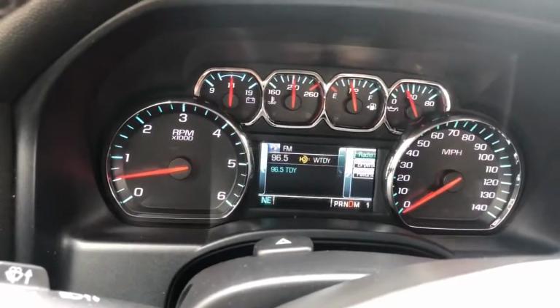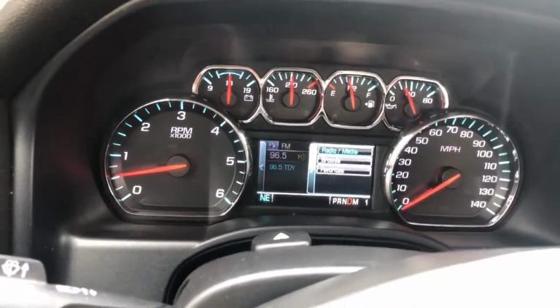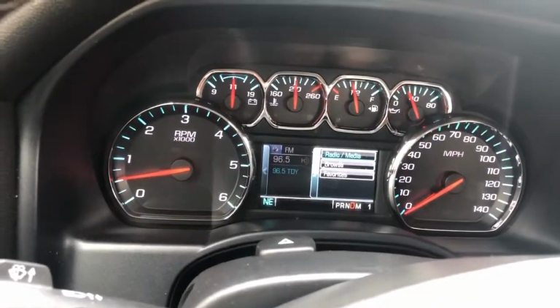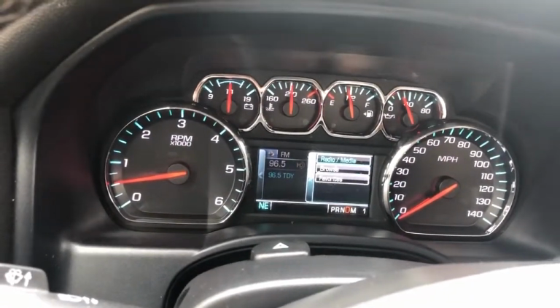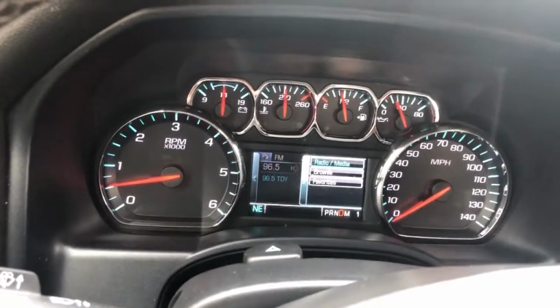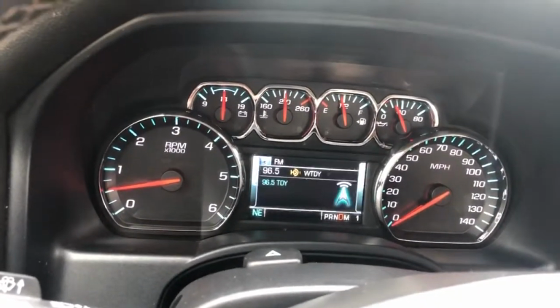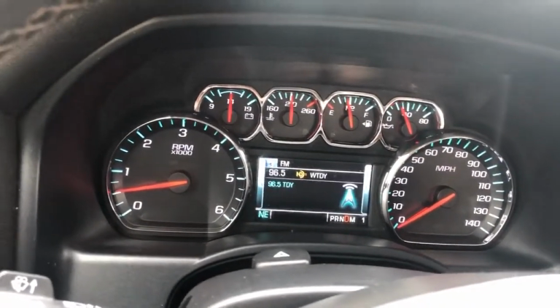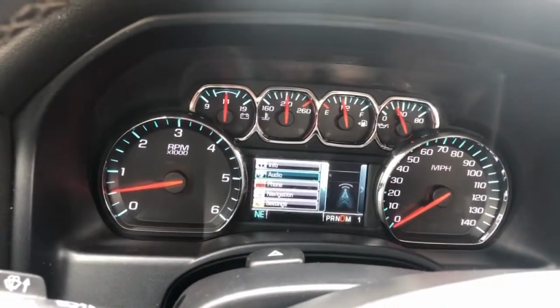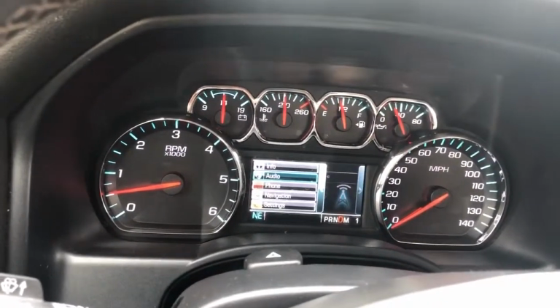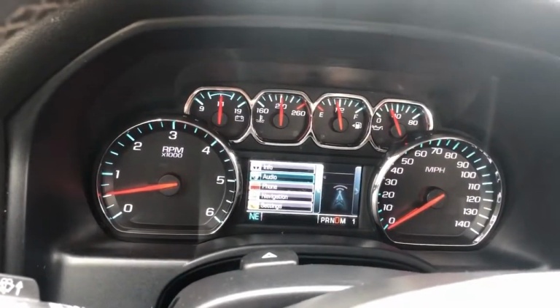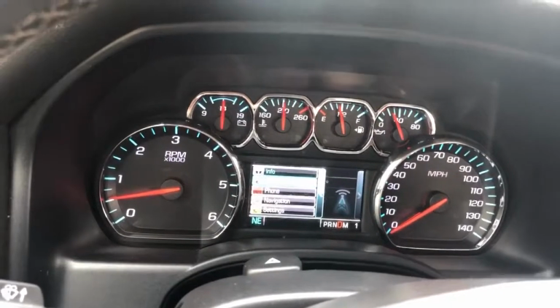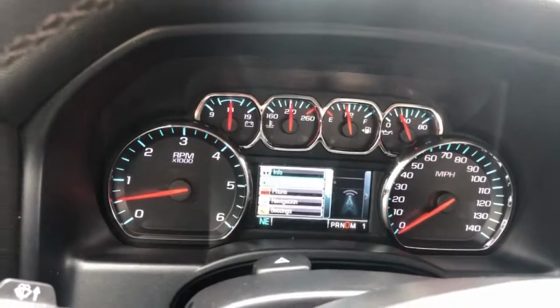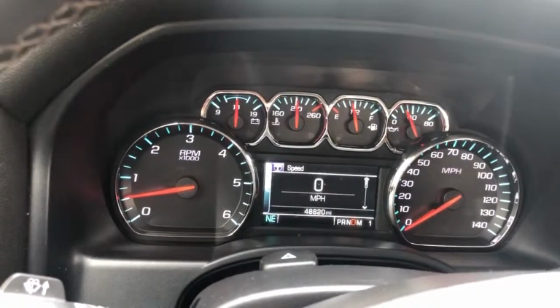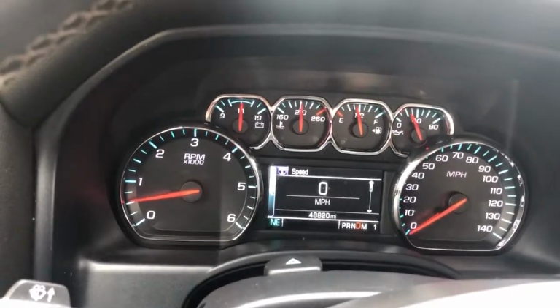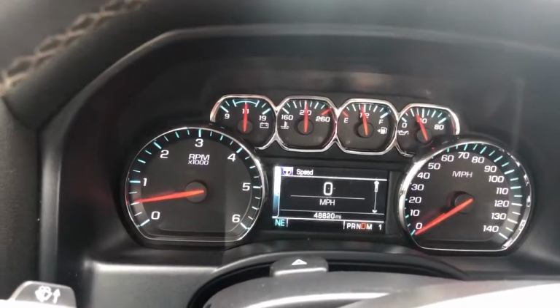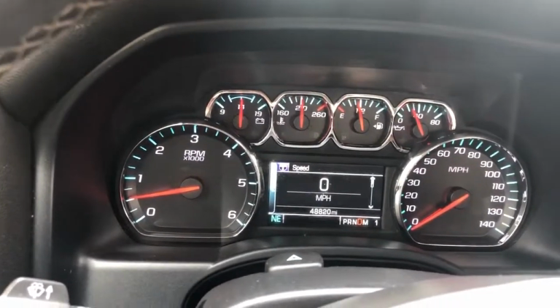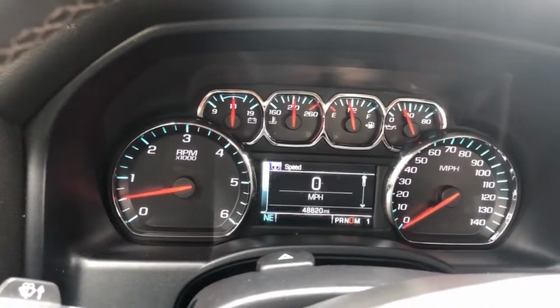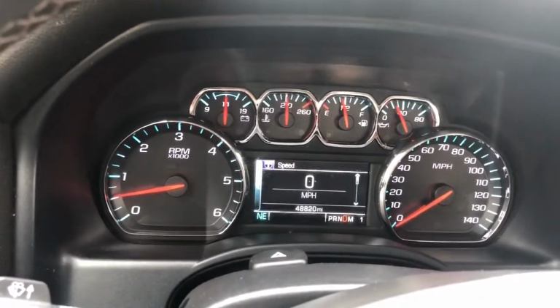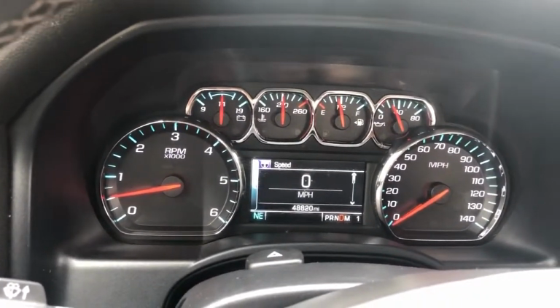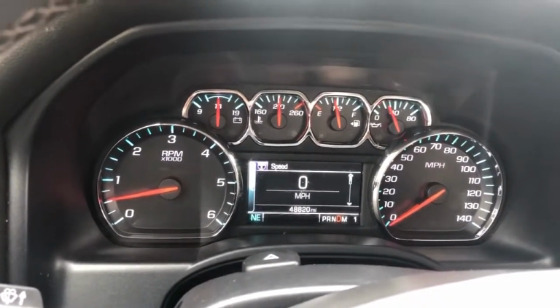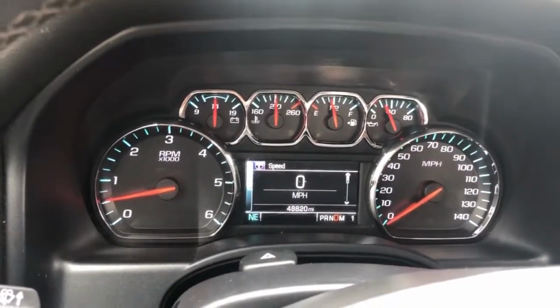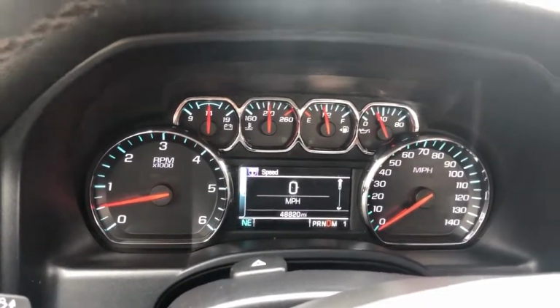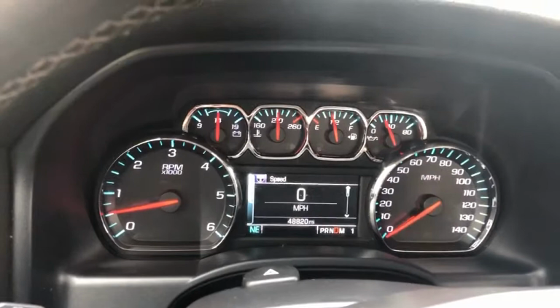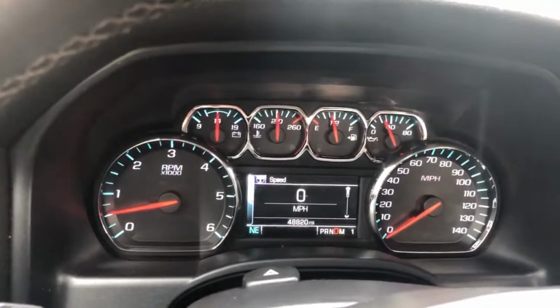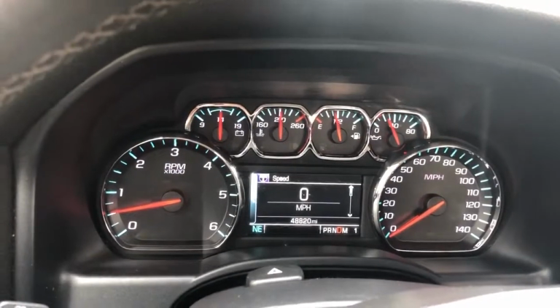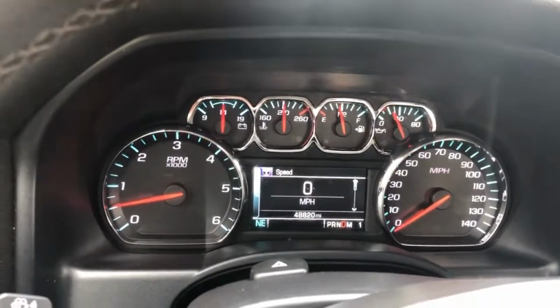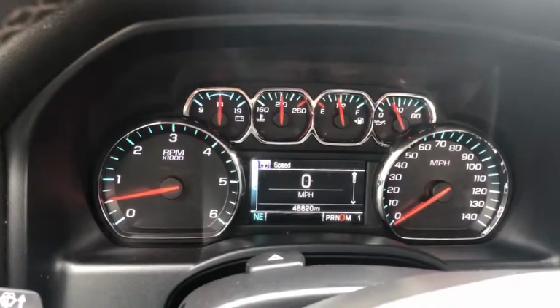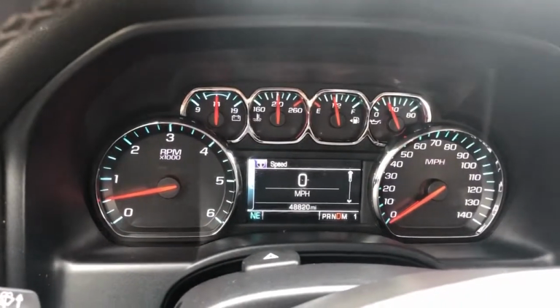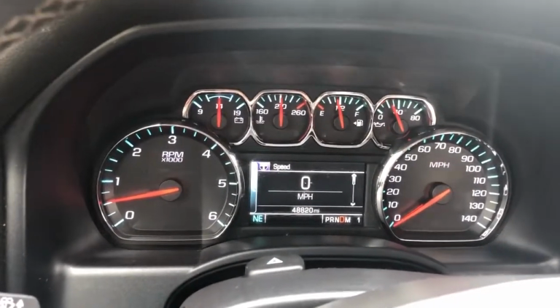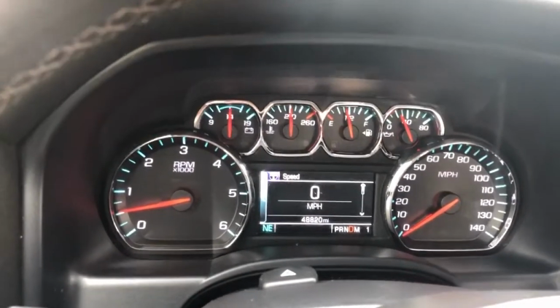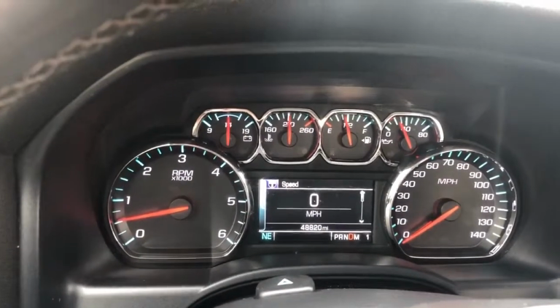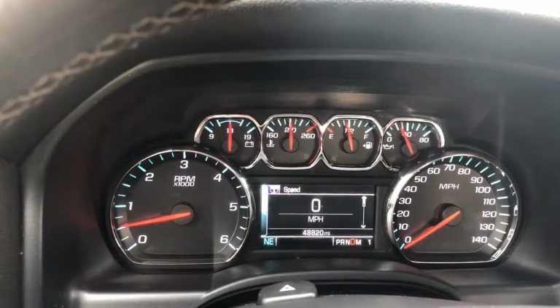Info button. Baby conference: 2015 Chevy Silverado, LT package.